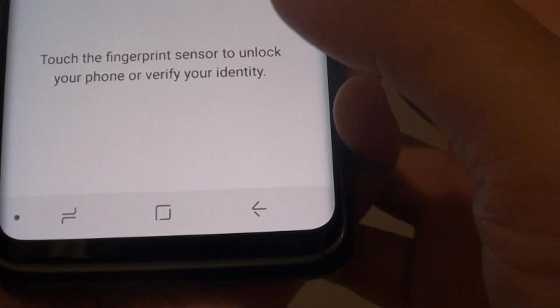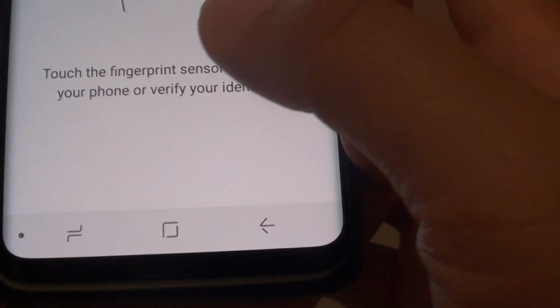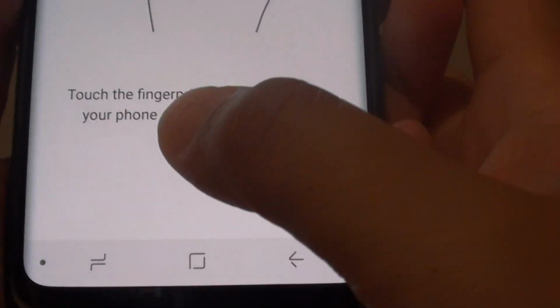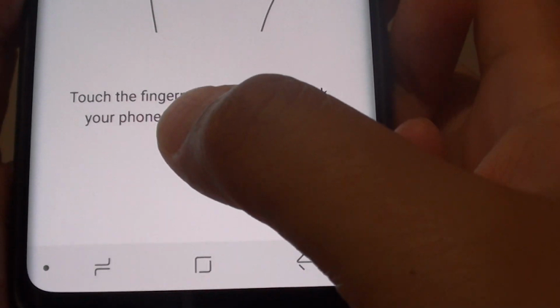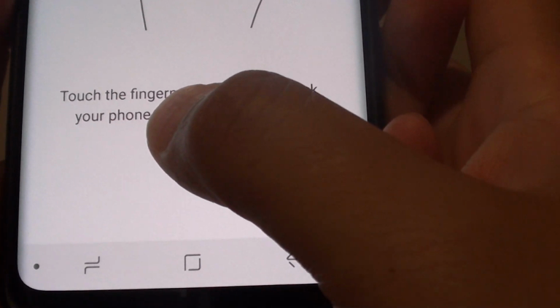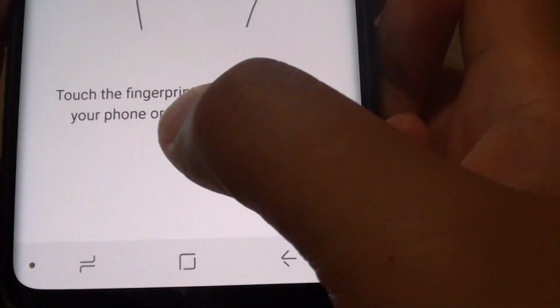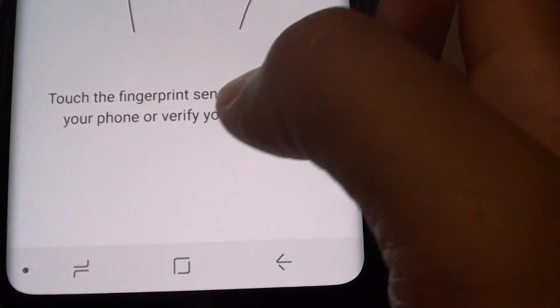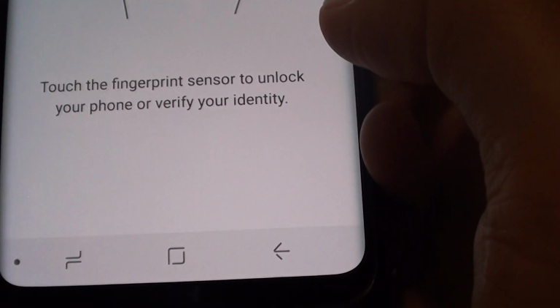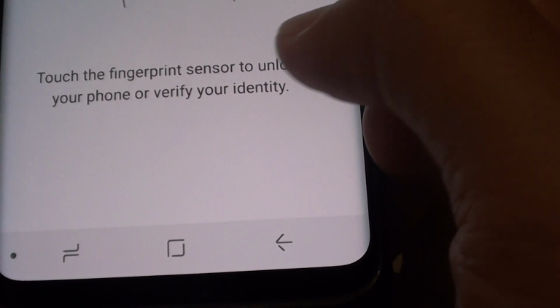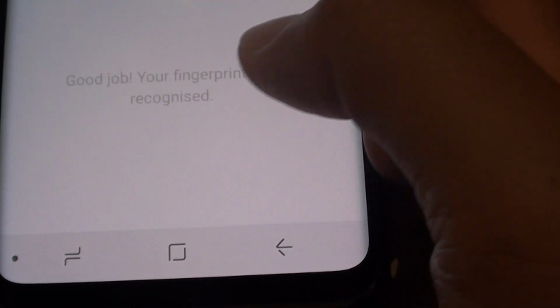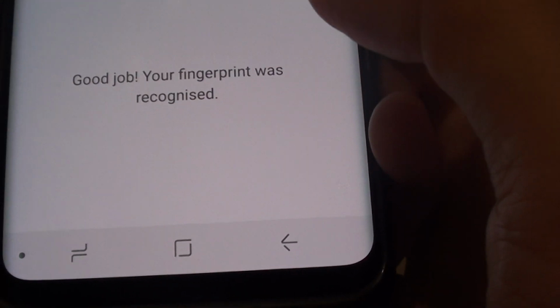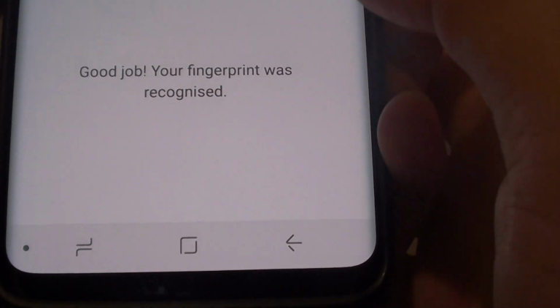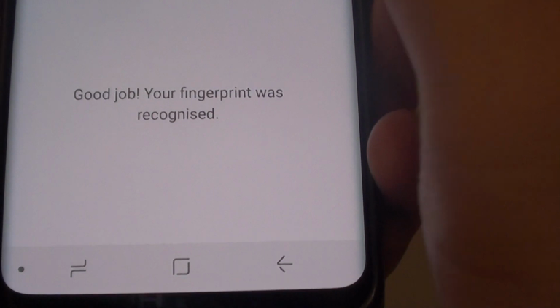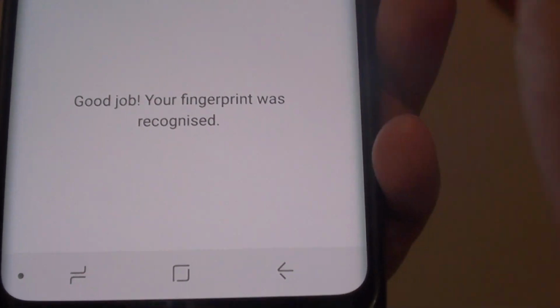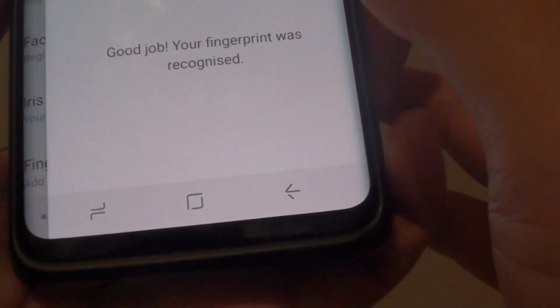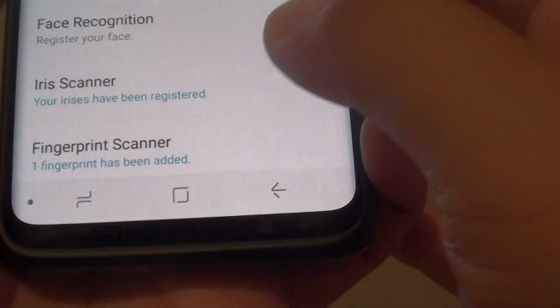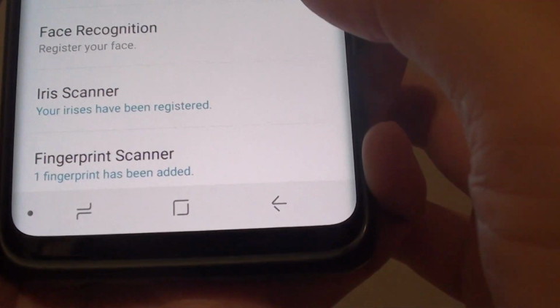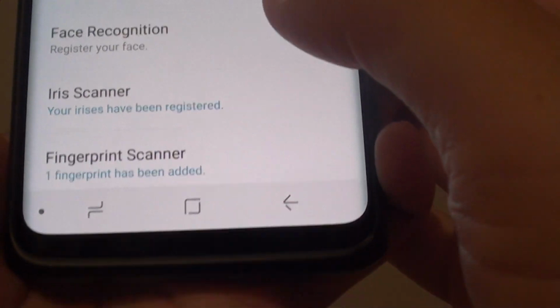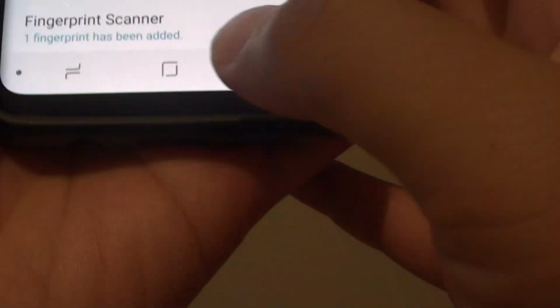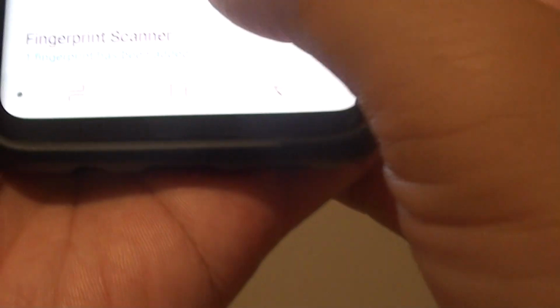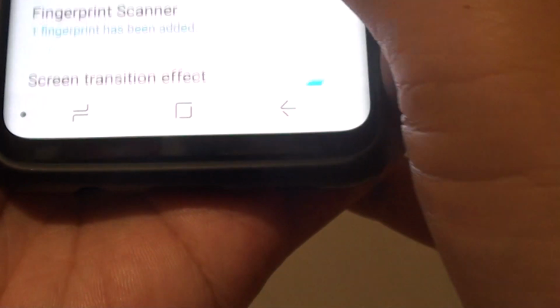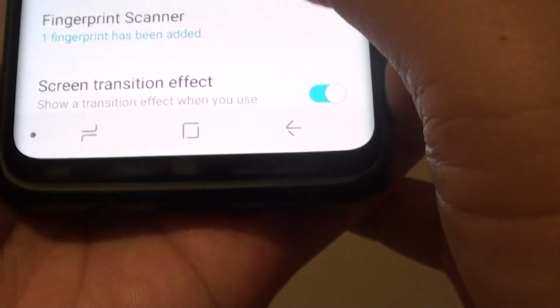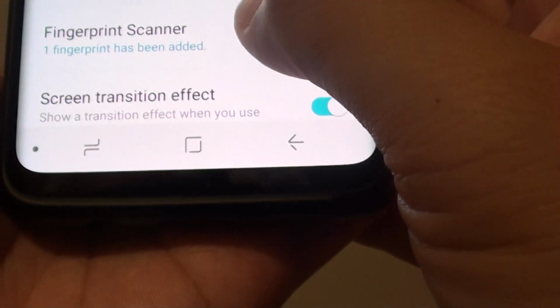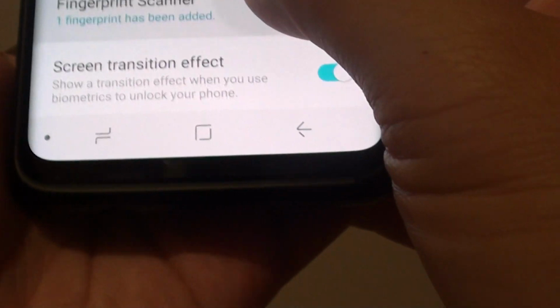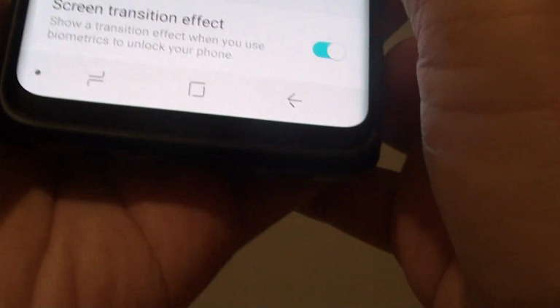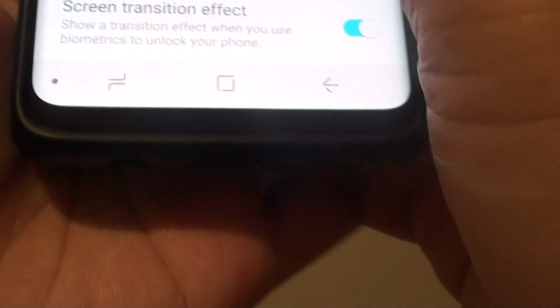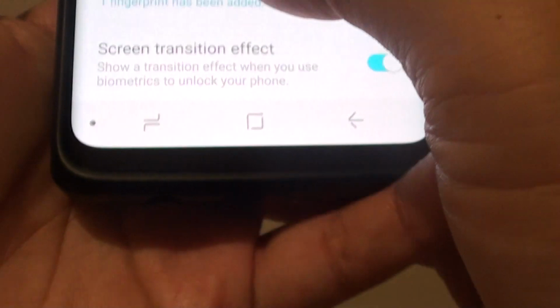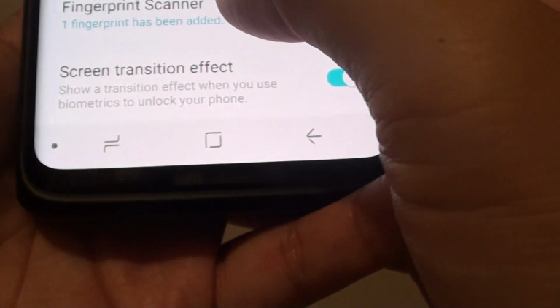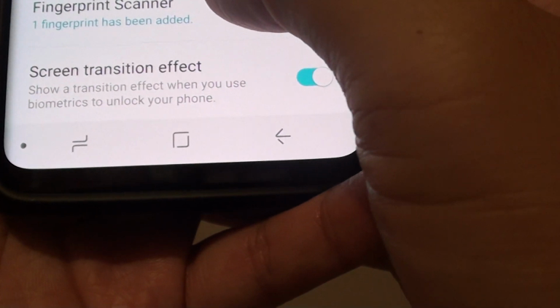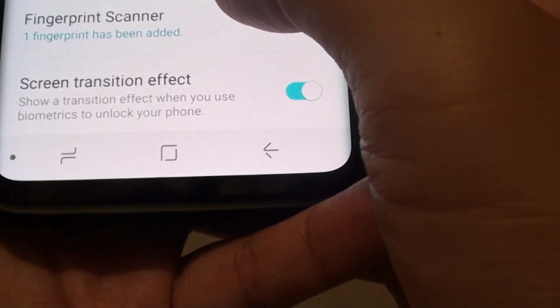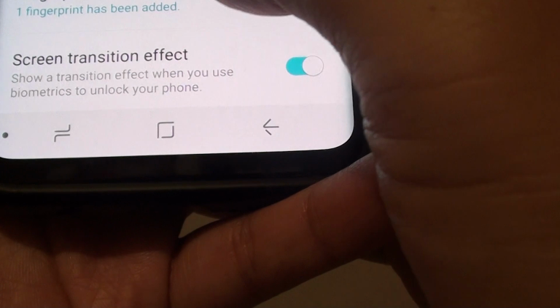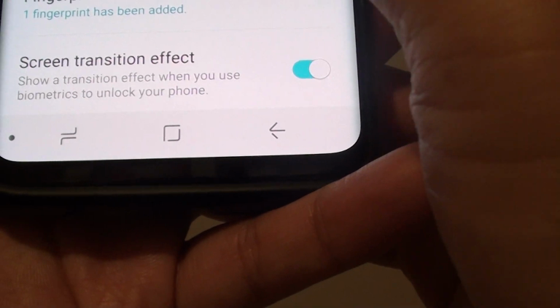It will say touch the fingerprint sensor to unlock your phone. Try it out and it is working — the fingerprint scanner has been added.